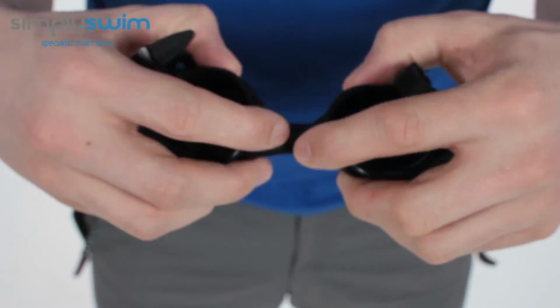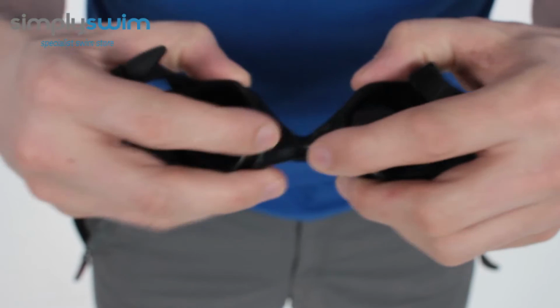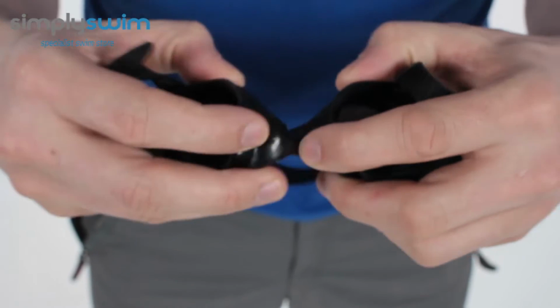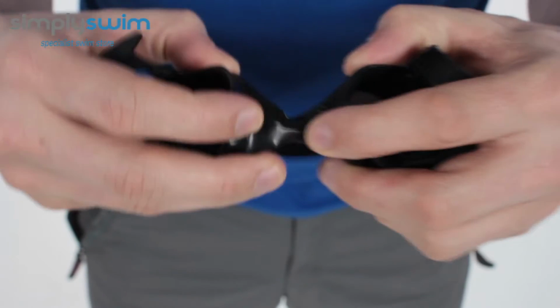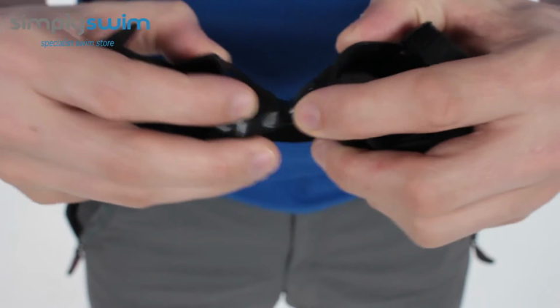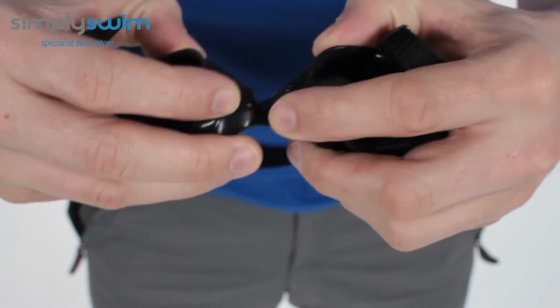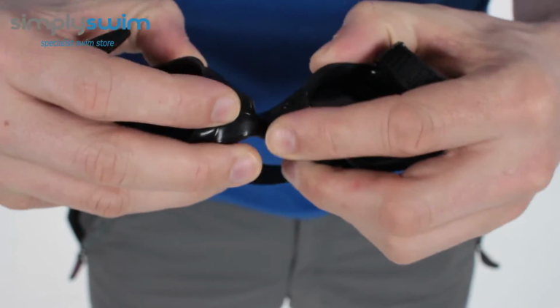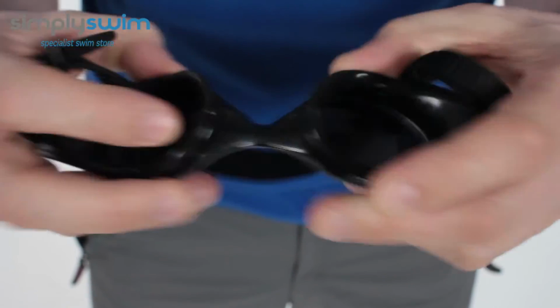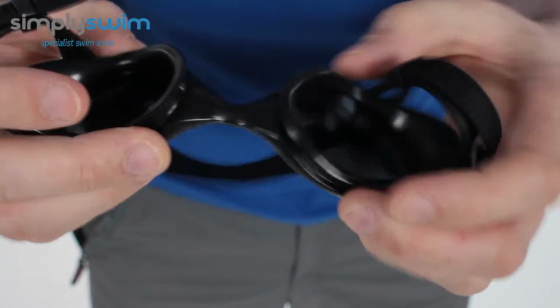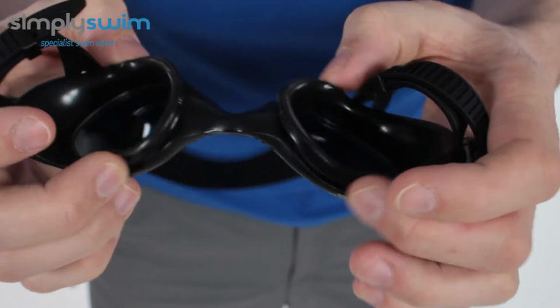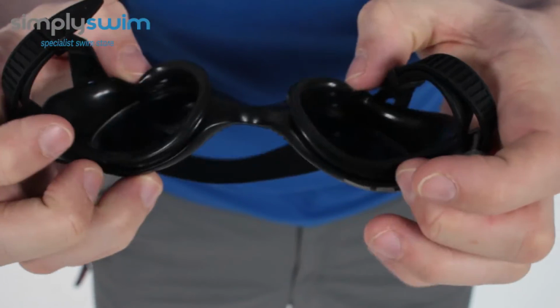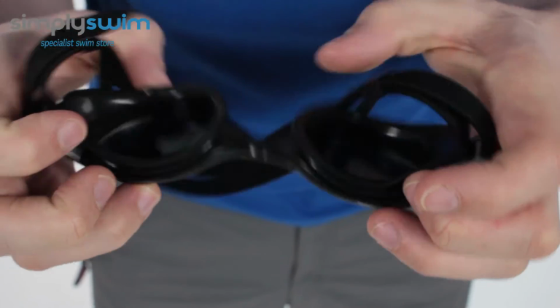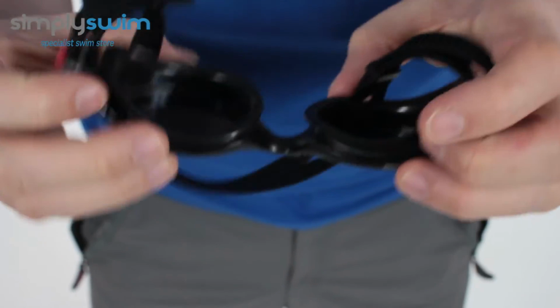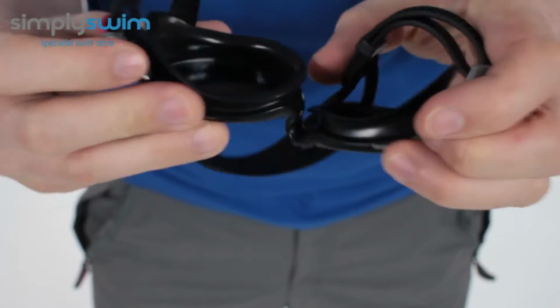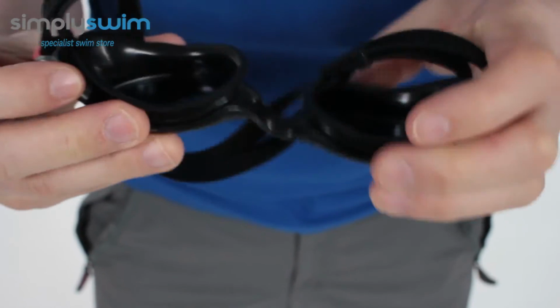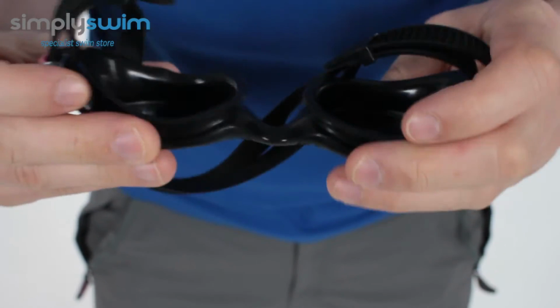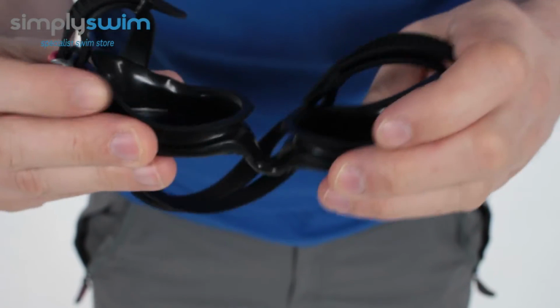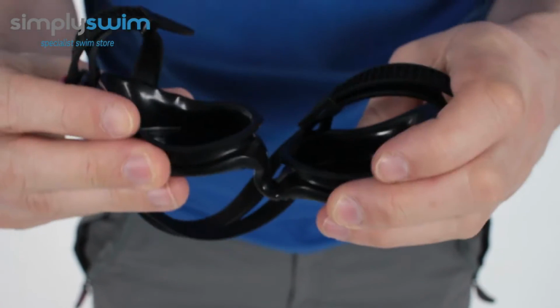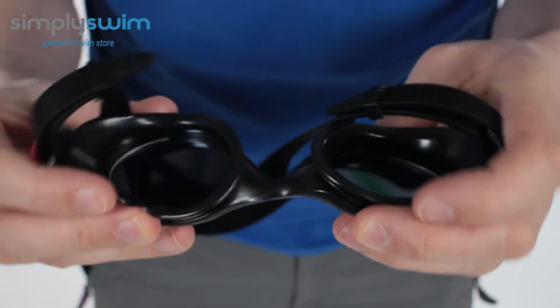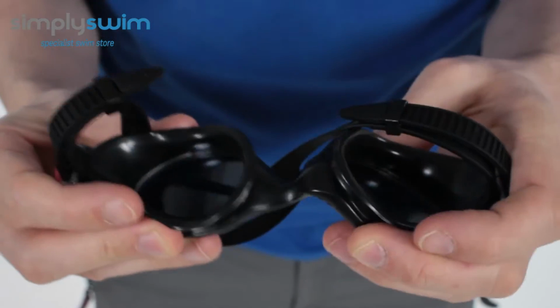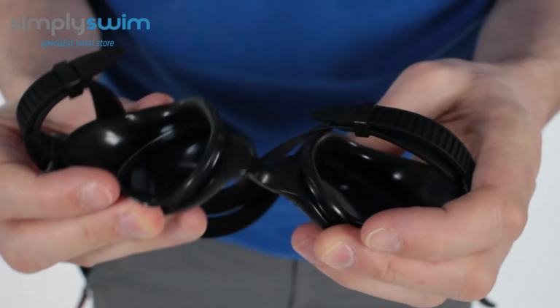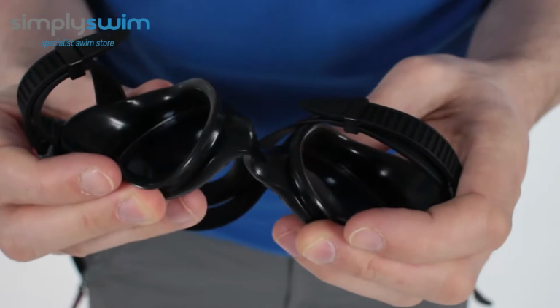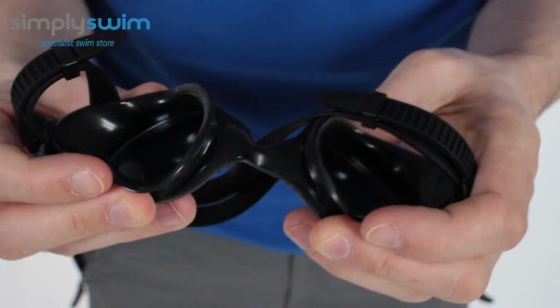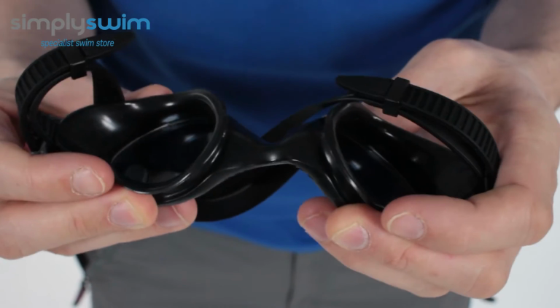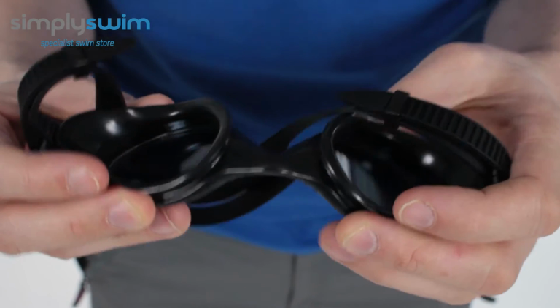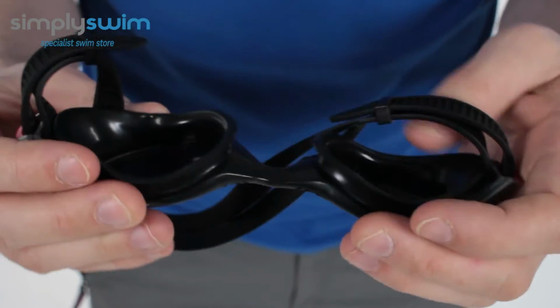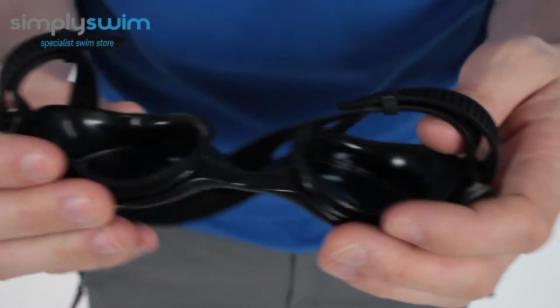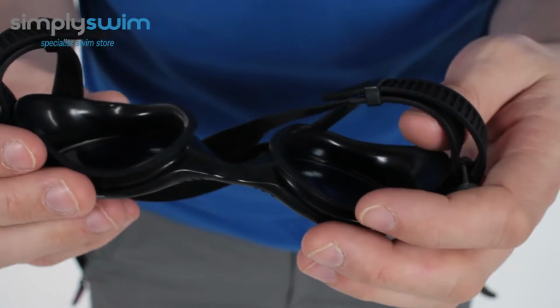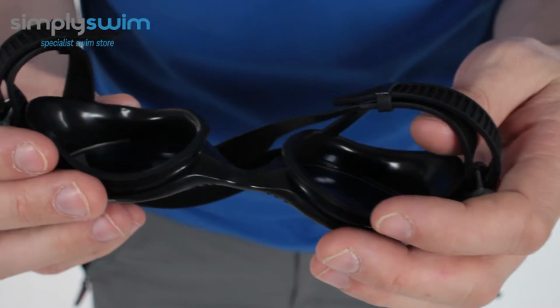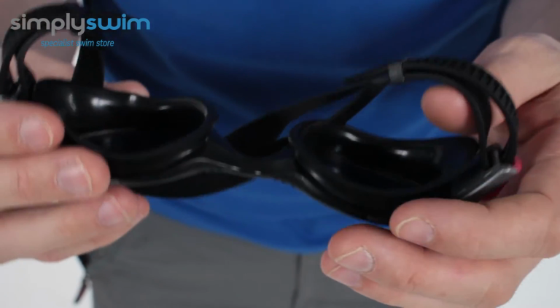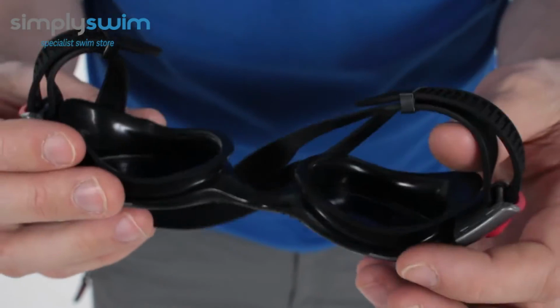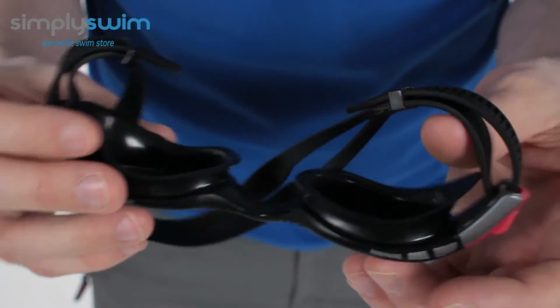The nose bridge is nice and flexible, so you can play around with the fit and customise the overall shape of the nose bridge to make it a lot more comfortable for you.